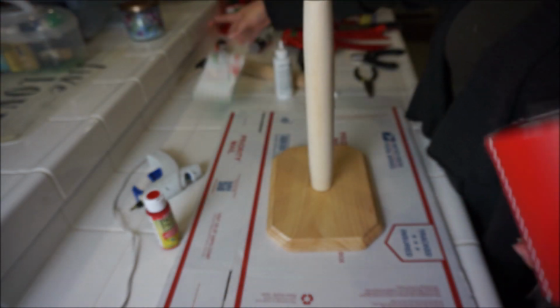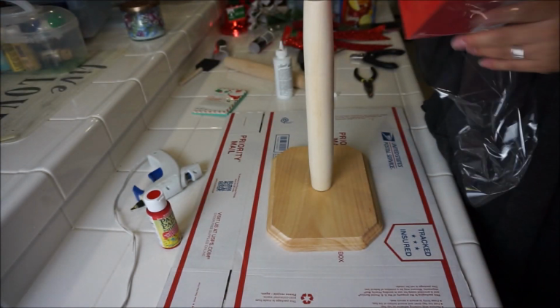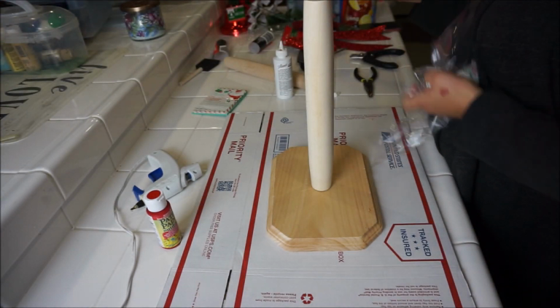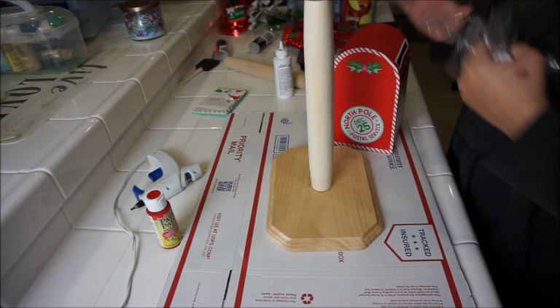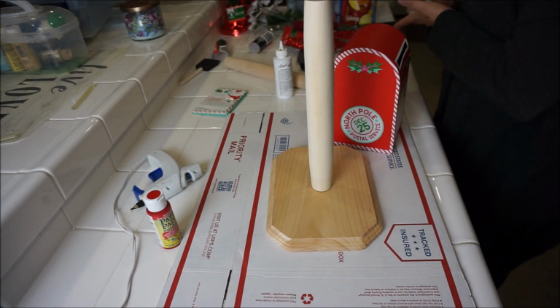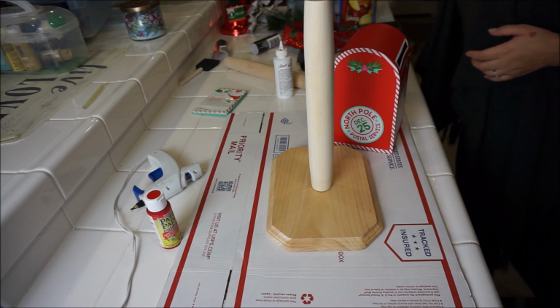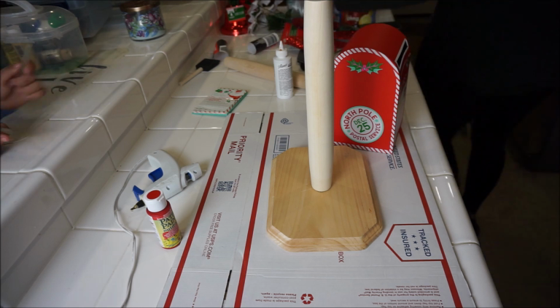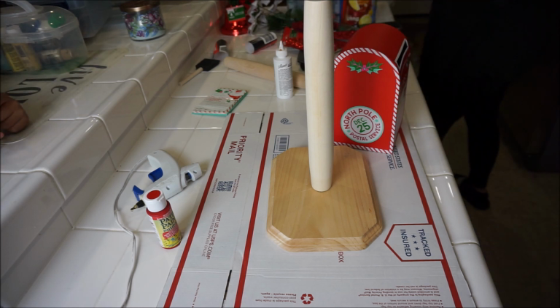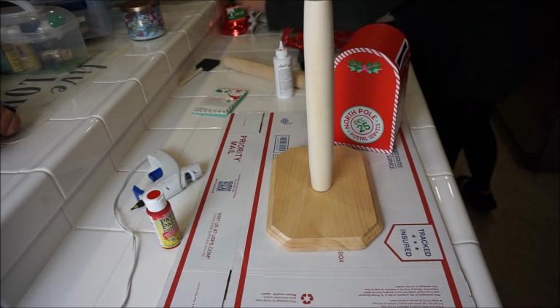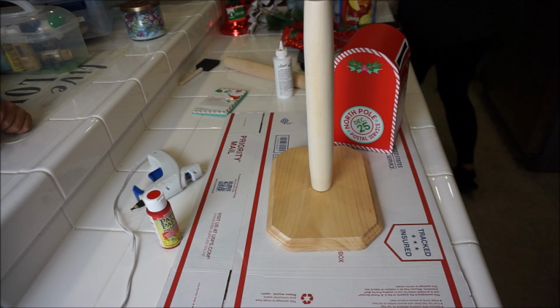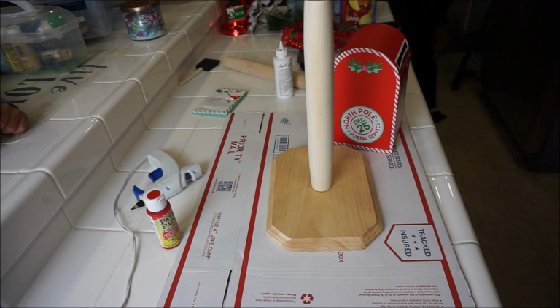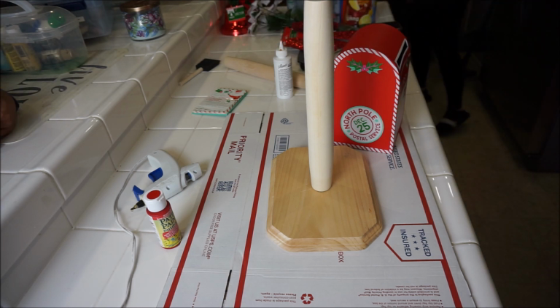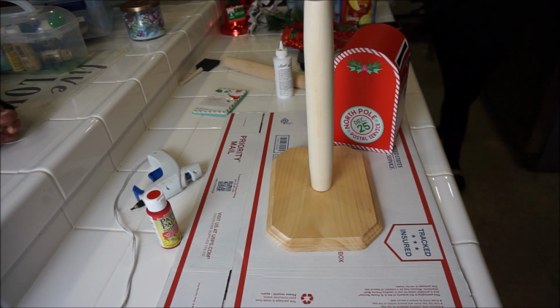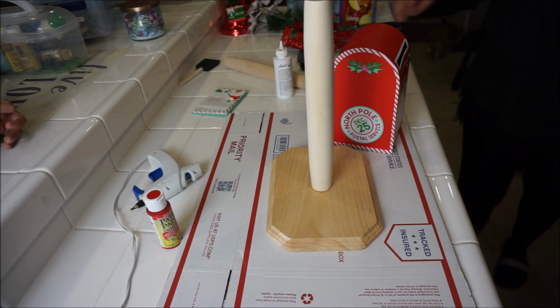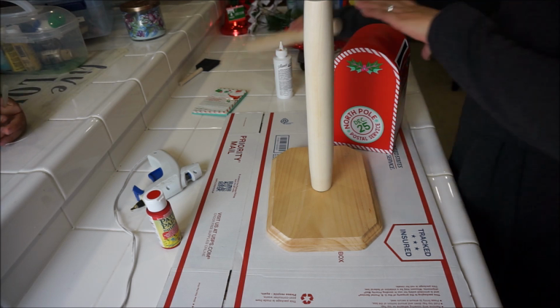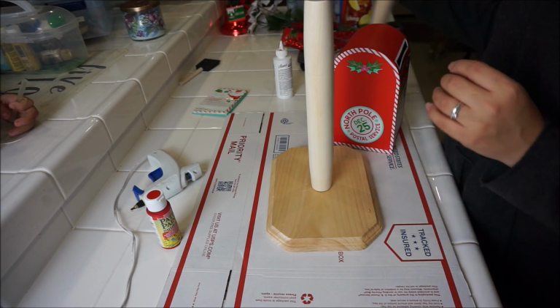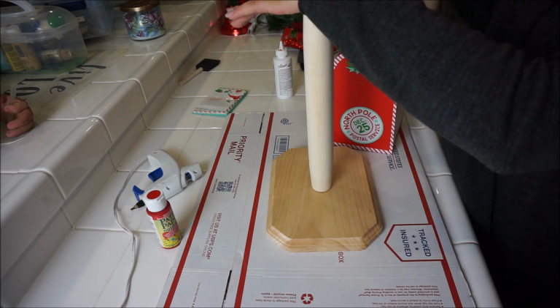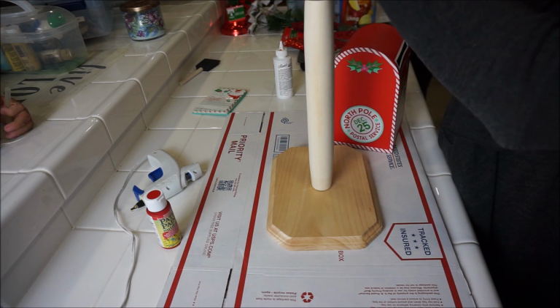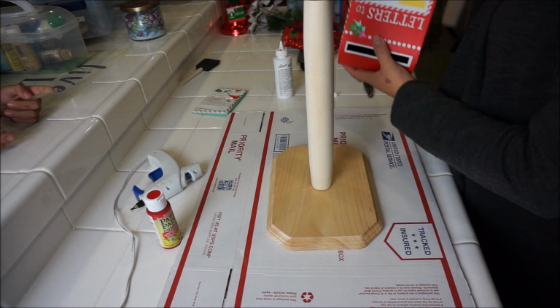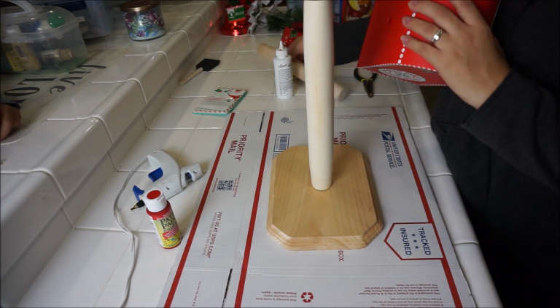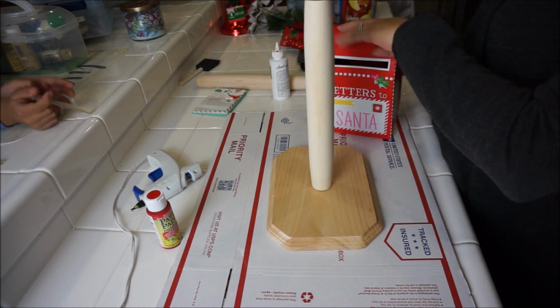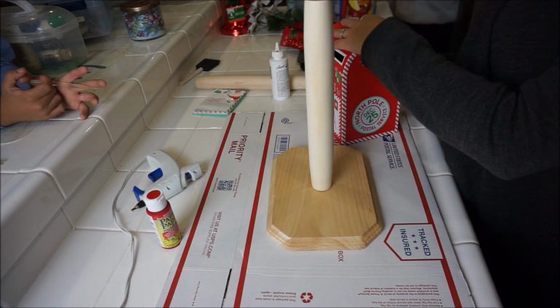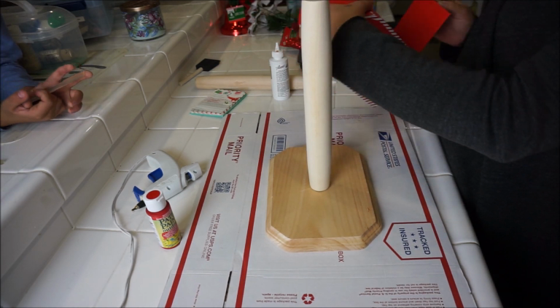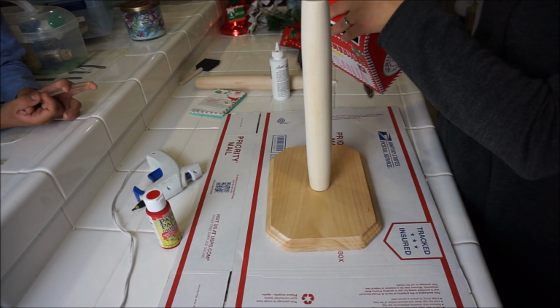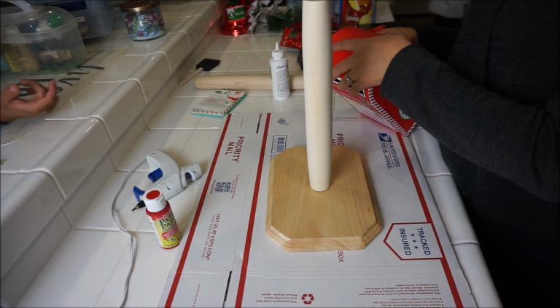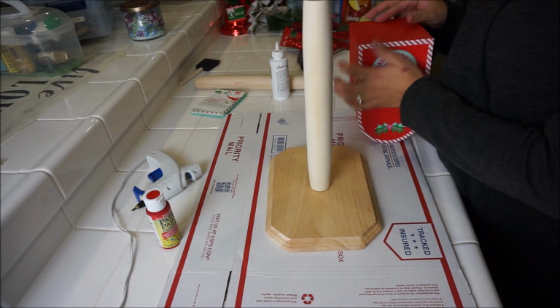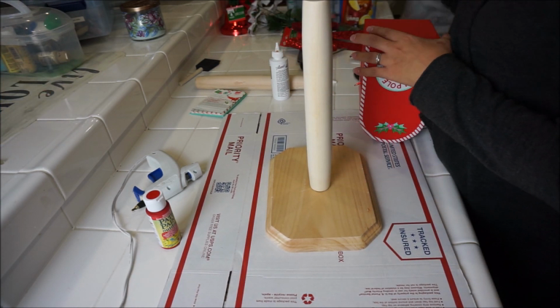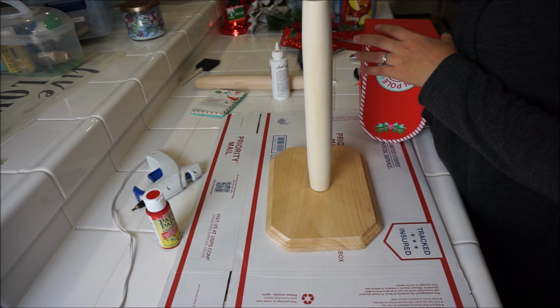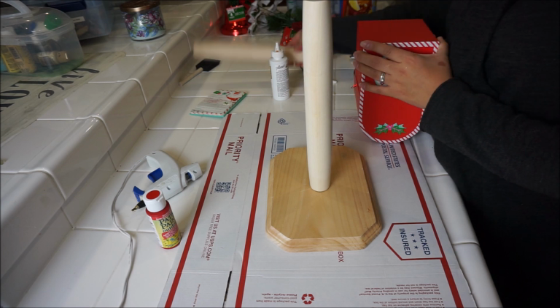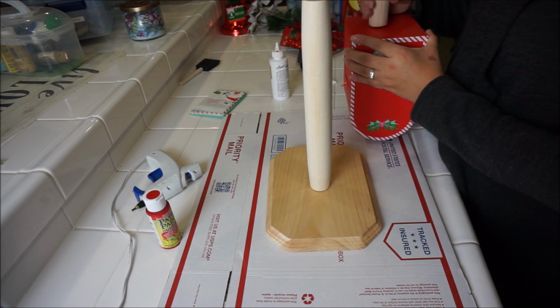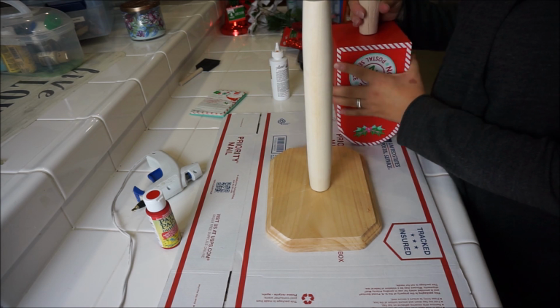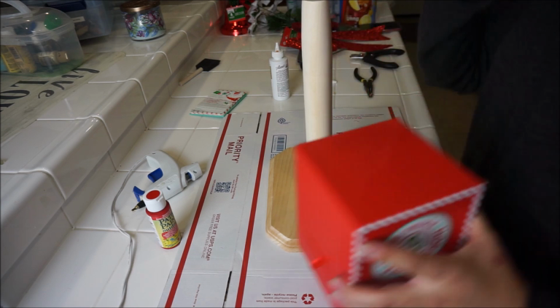In total I probably spent like ten to twelve dollars on this whole thing, and I love the way it came out. It was so cute because the little mailbox came with these cards where you can write 'naughty' or 'nice' and all that stuff, and have the kids put them inside afterwards. It was fun!